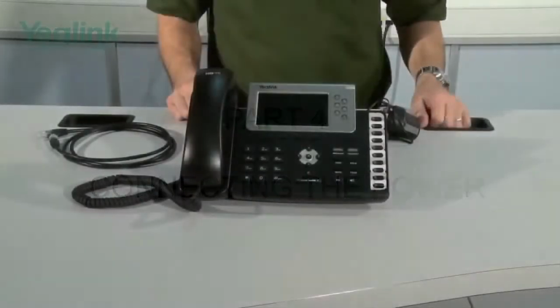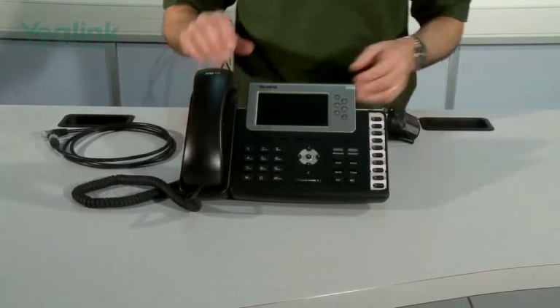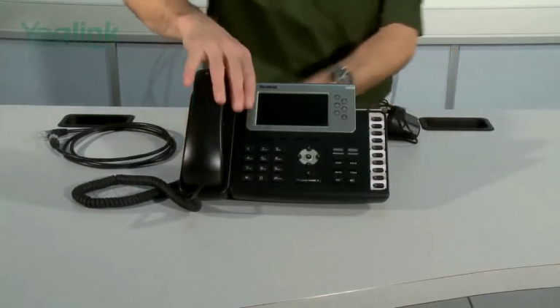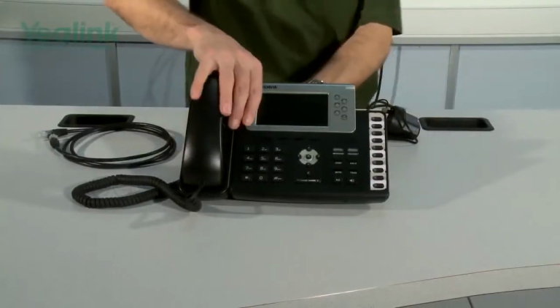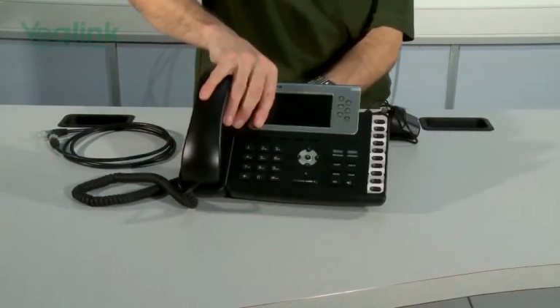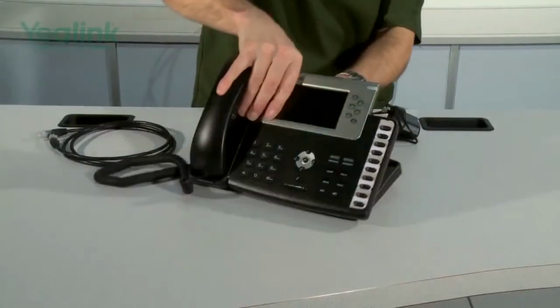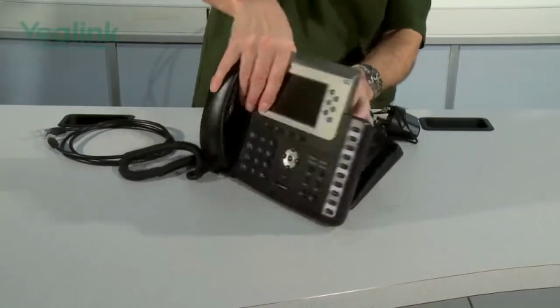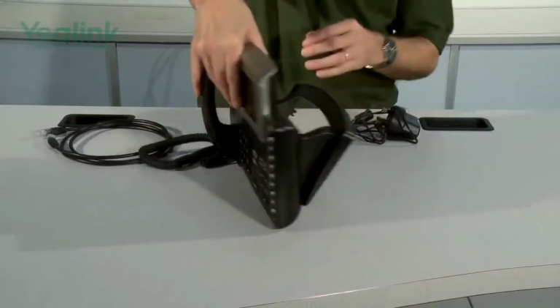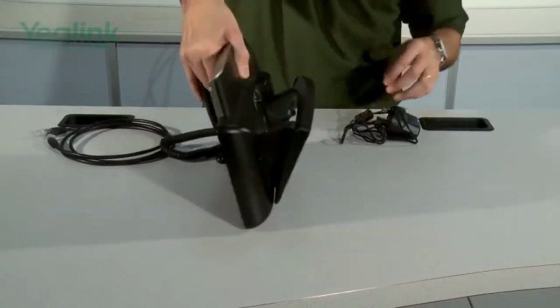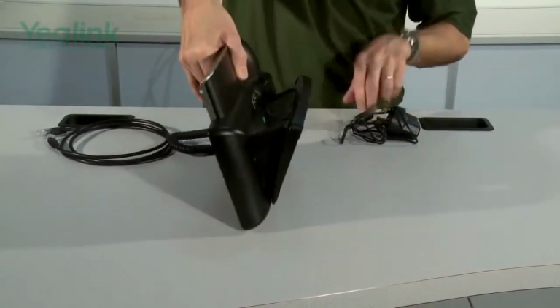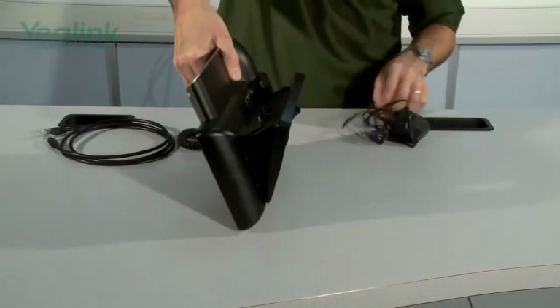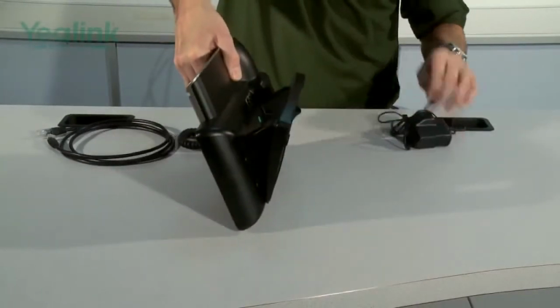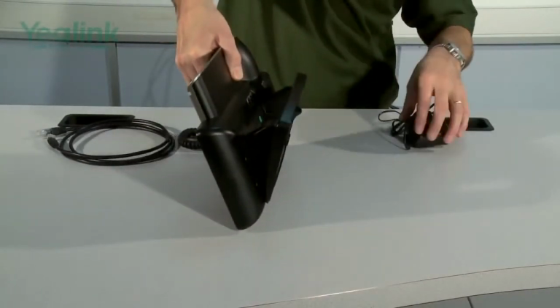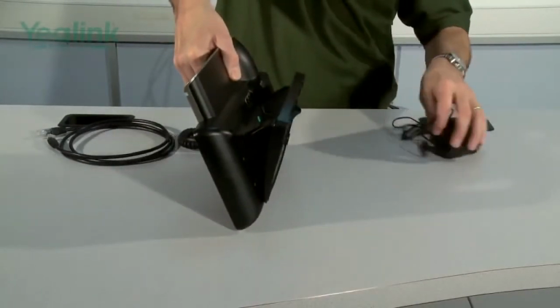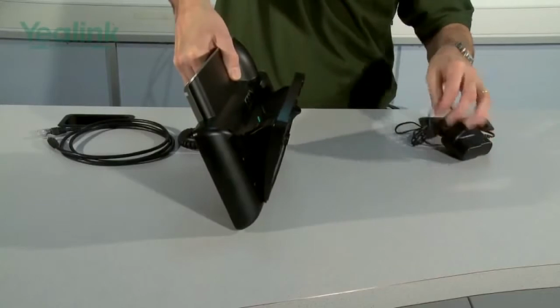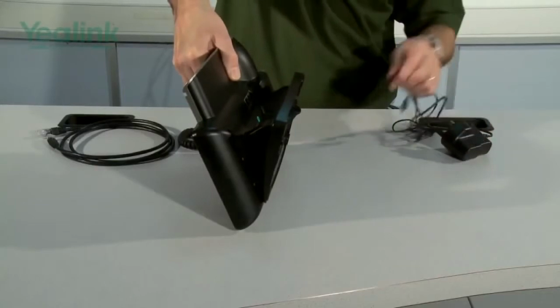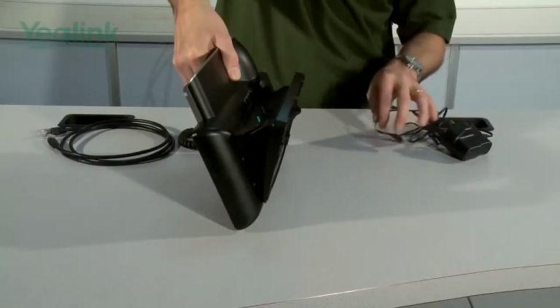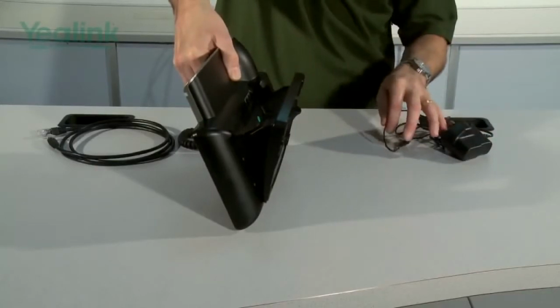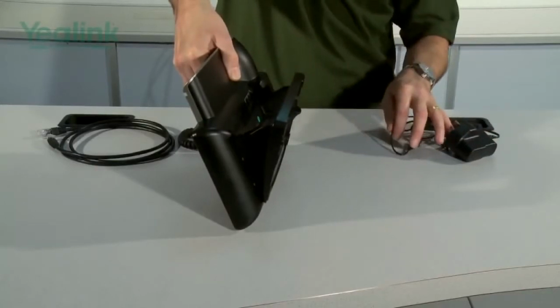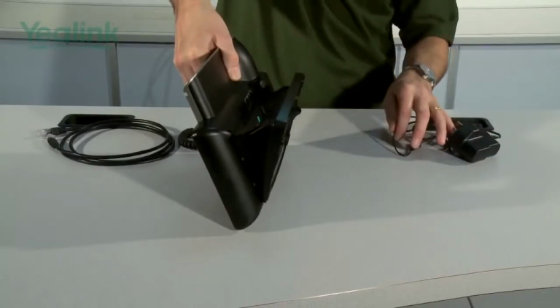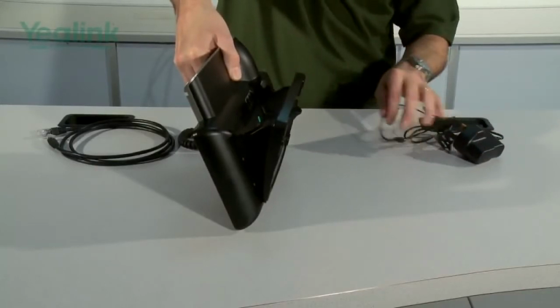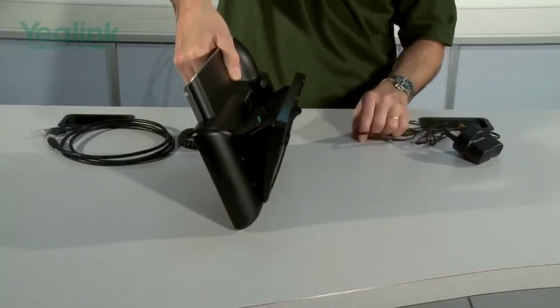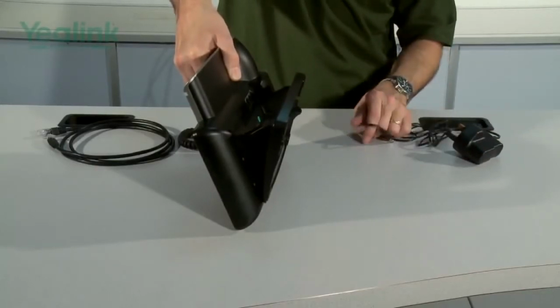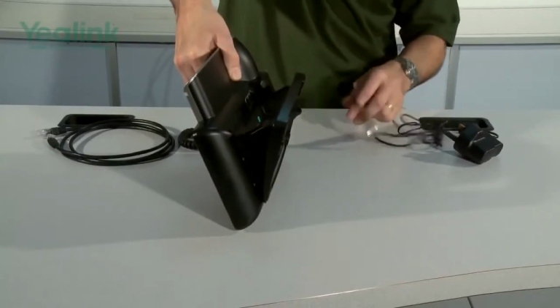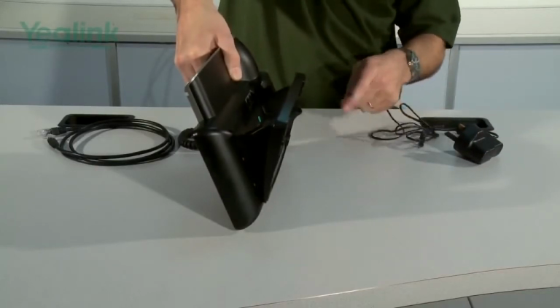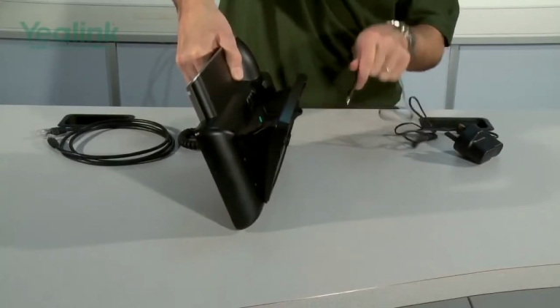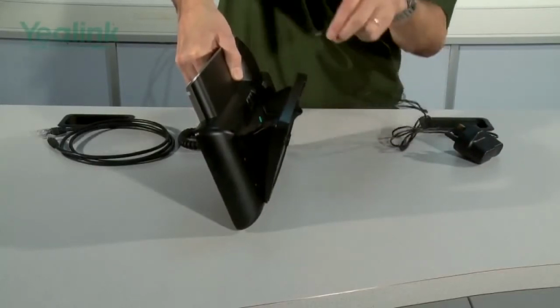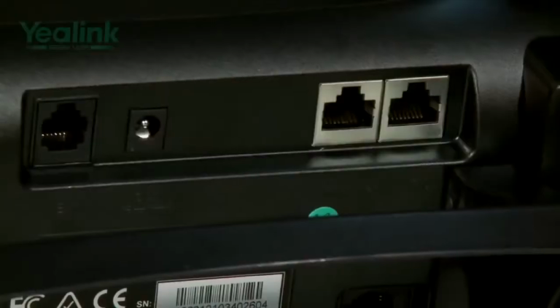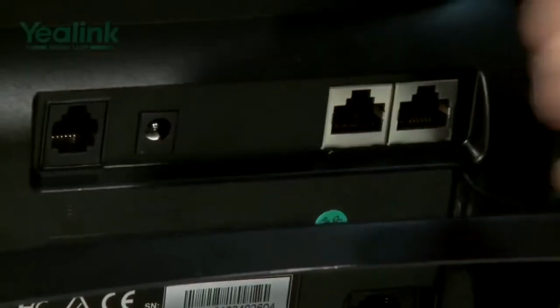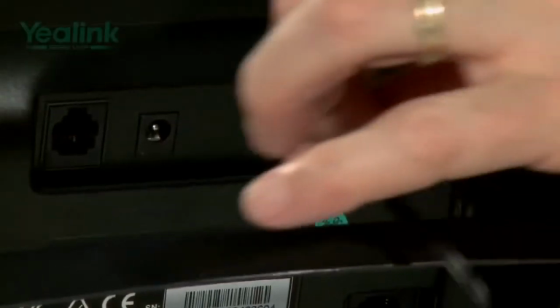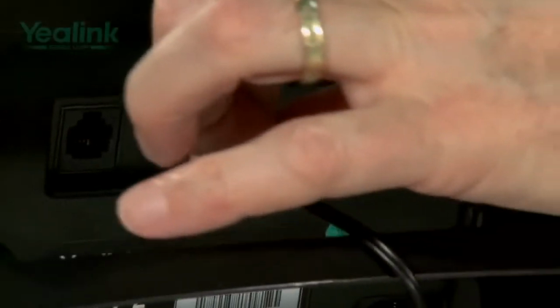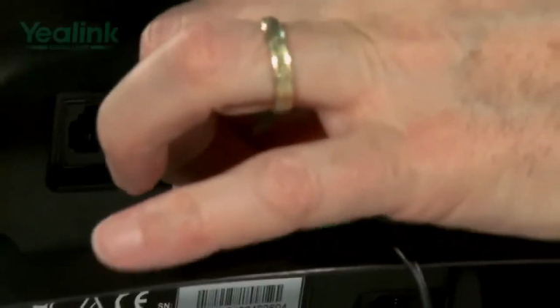The next stage is the power supply. This is a UK power supply — the right power supply for your country will be supplied. It goes into this connector here.